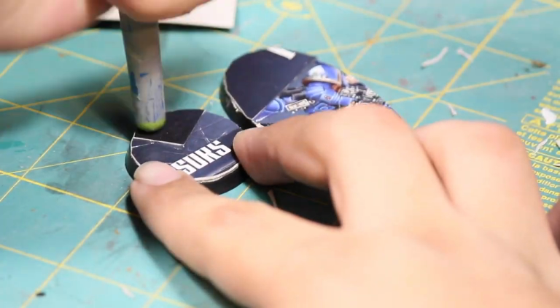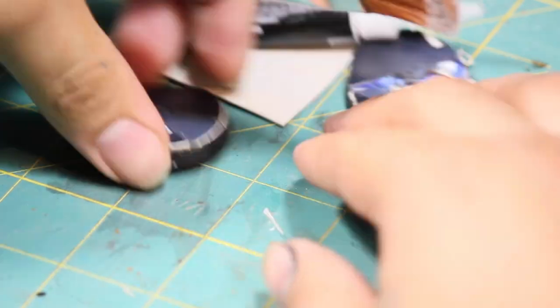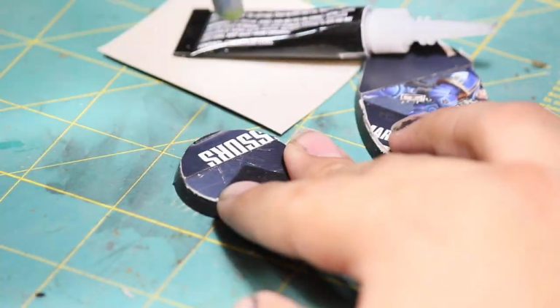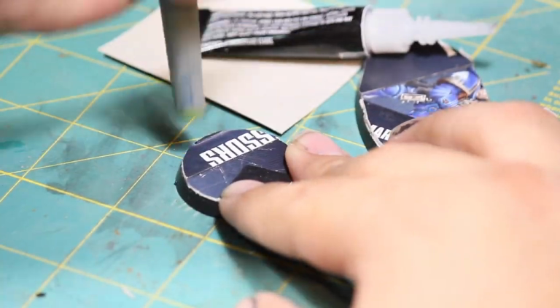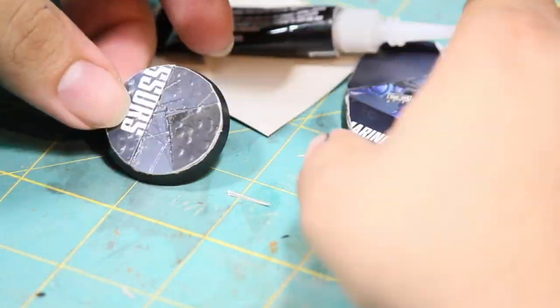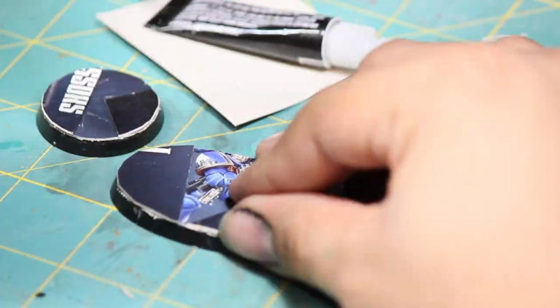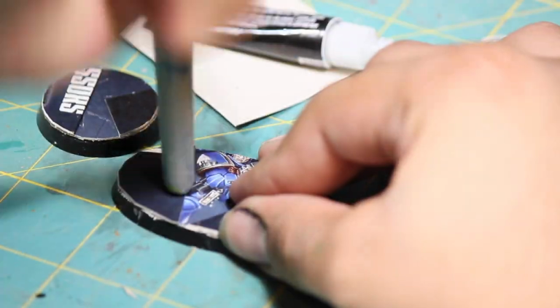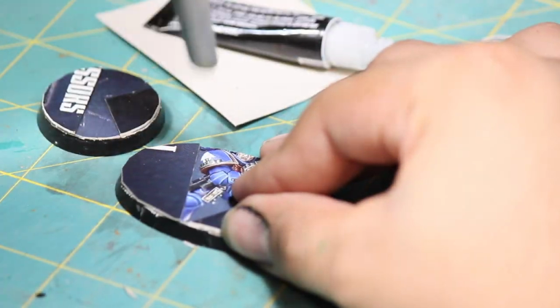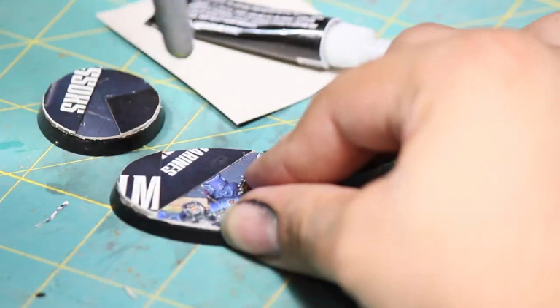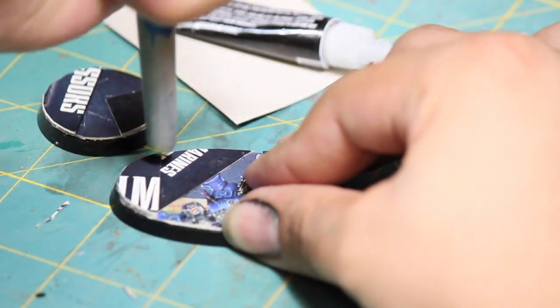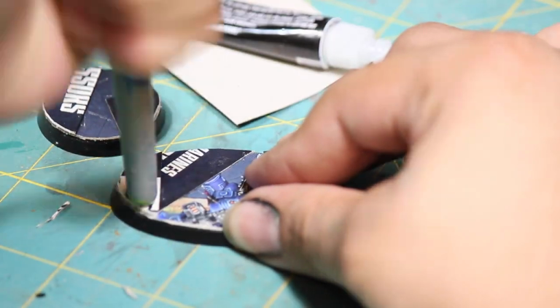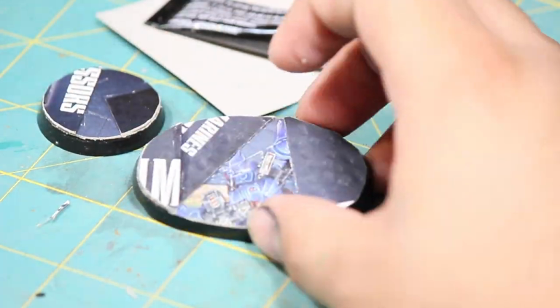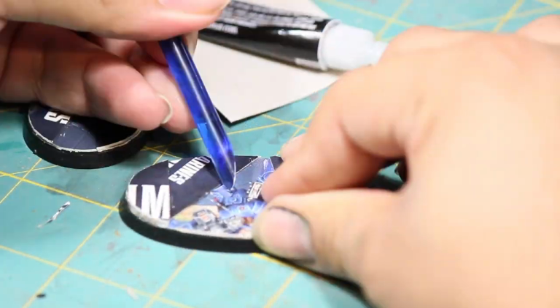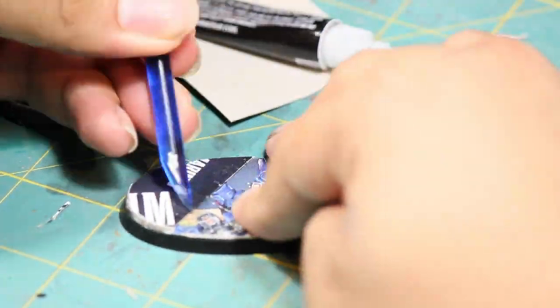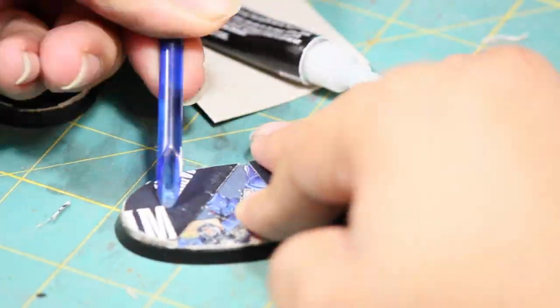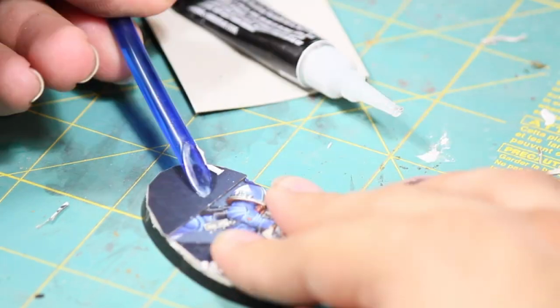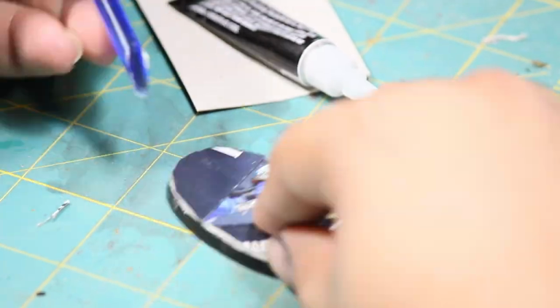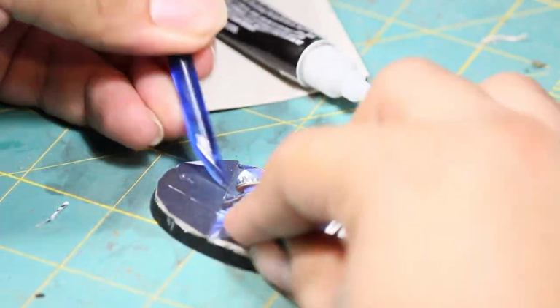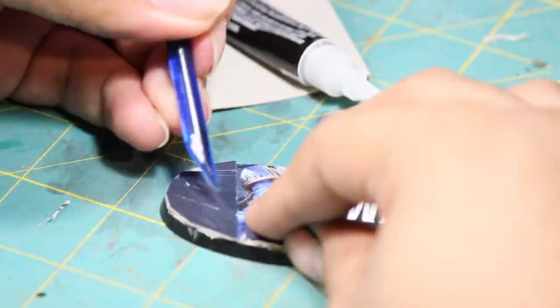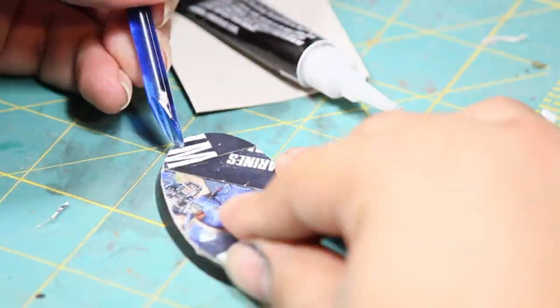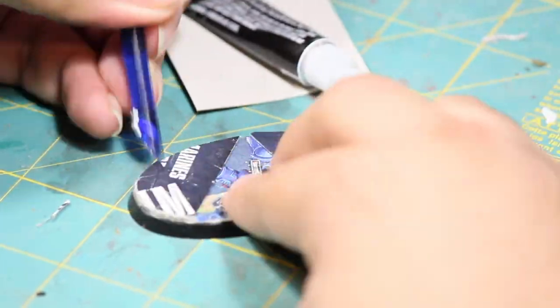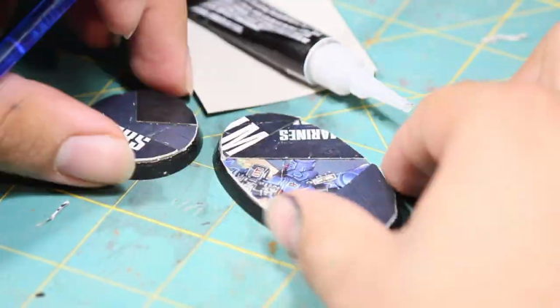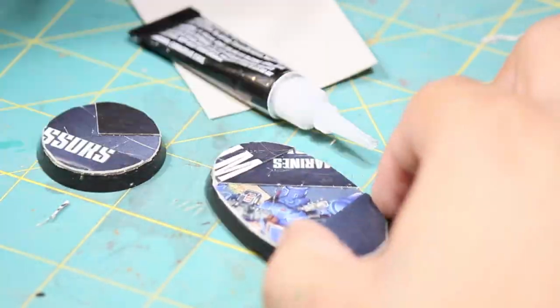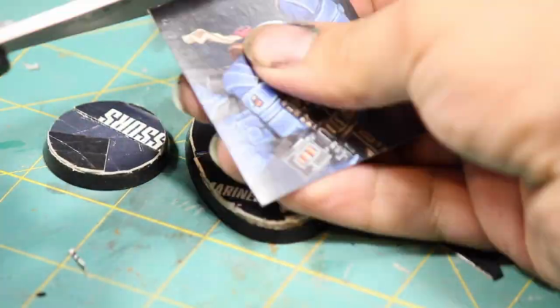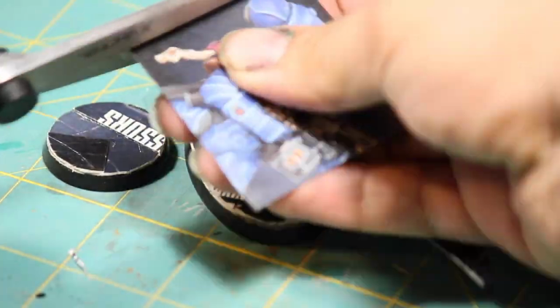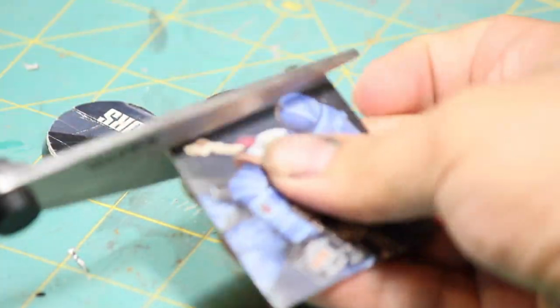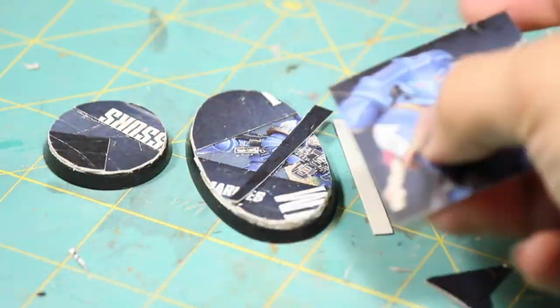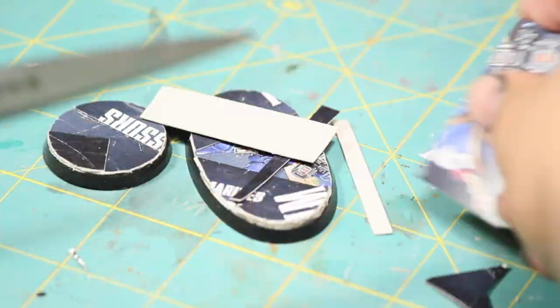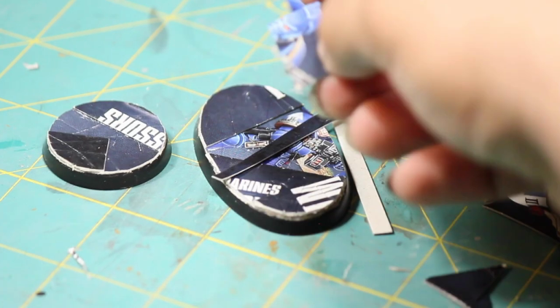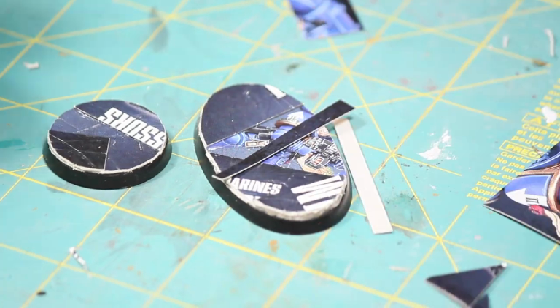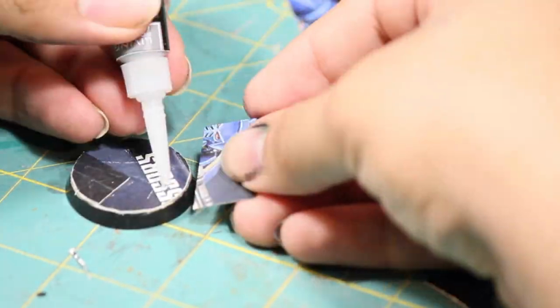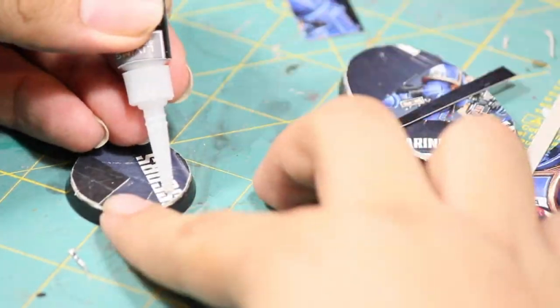As I added more cardboard, I continued to pound in texture with the back of a brush. I finished off the bases by adding some thinner strips of cardboard.